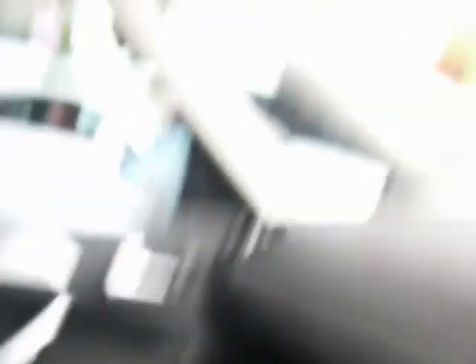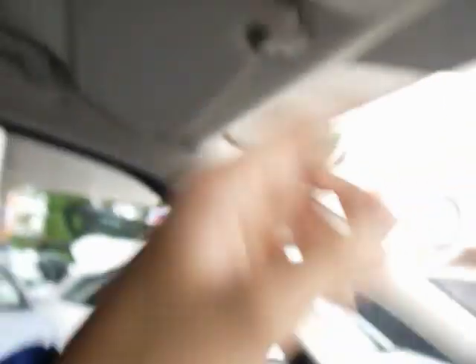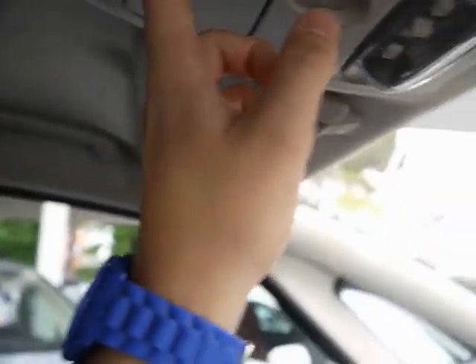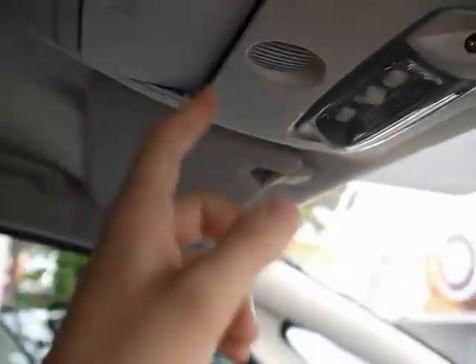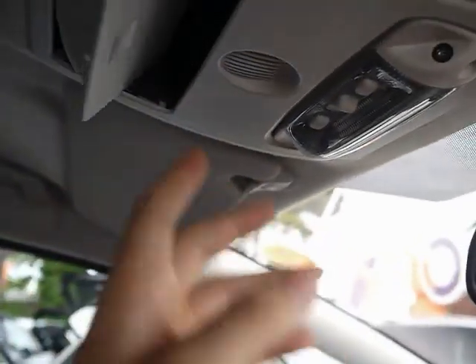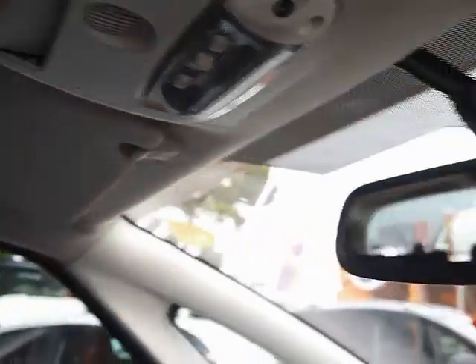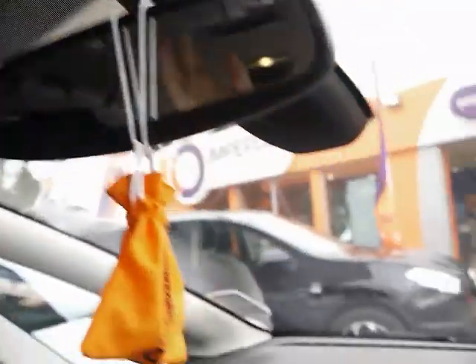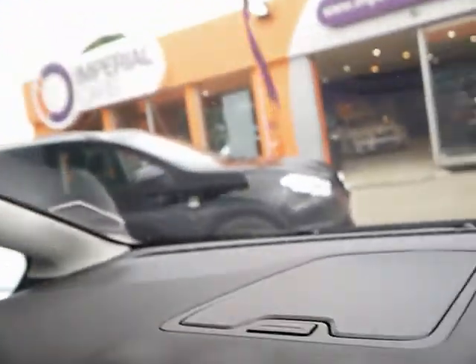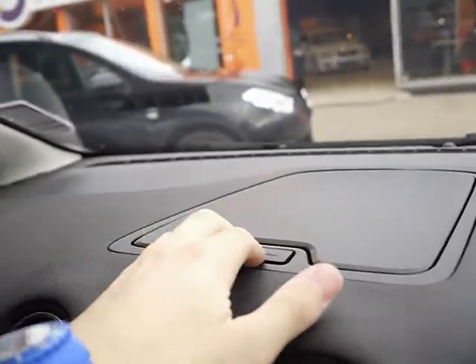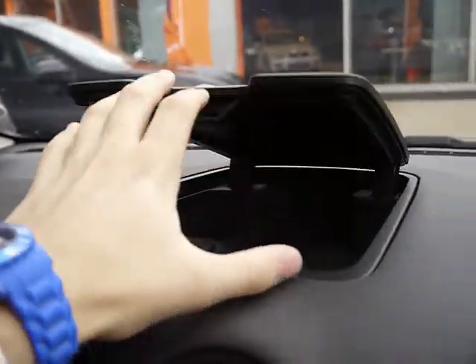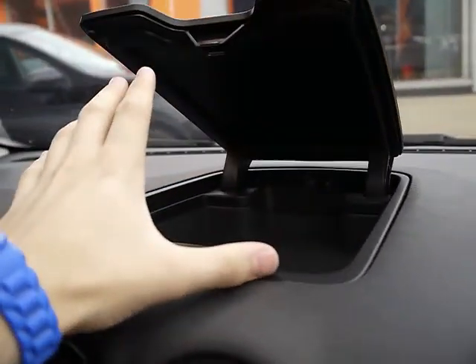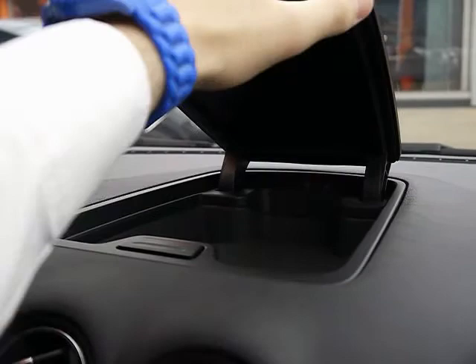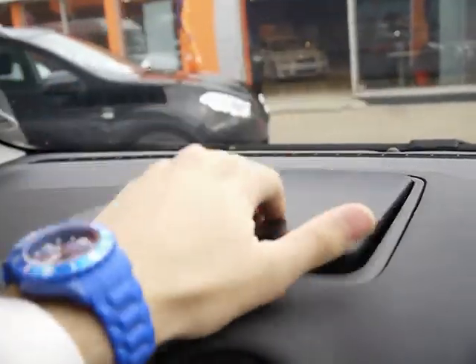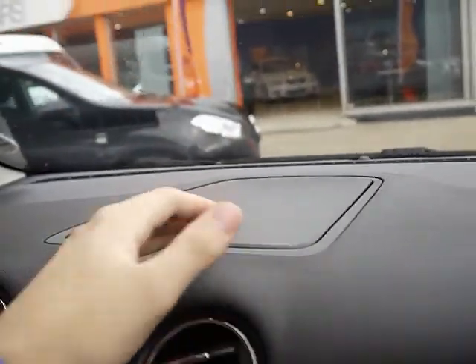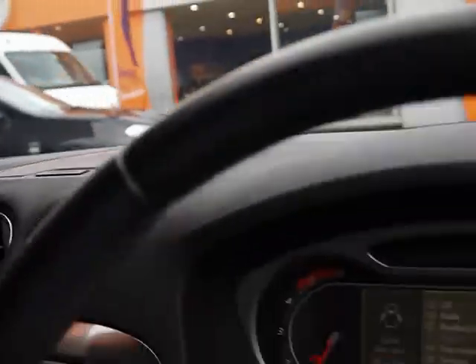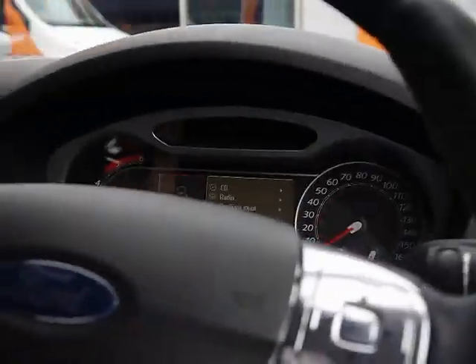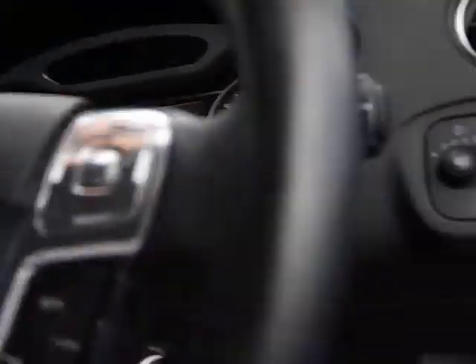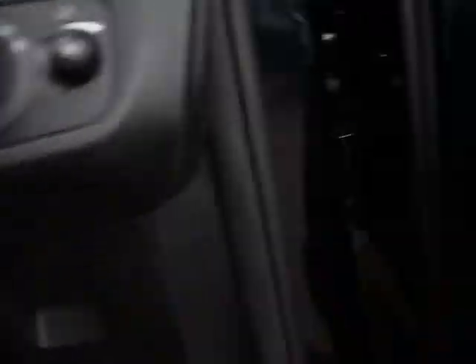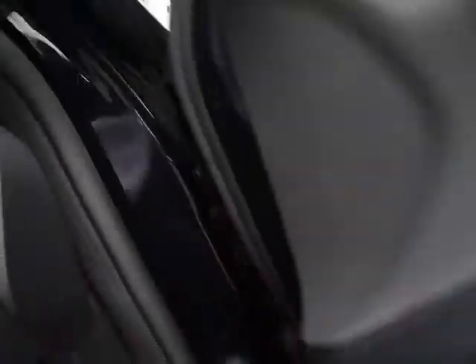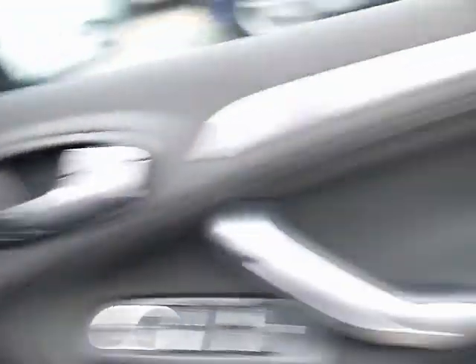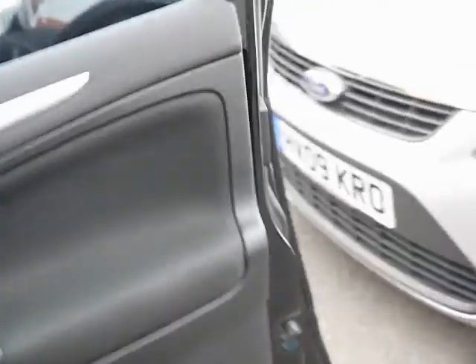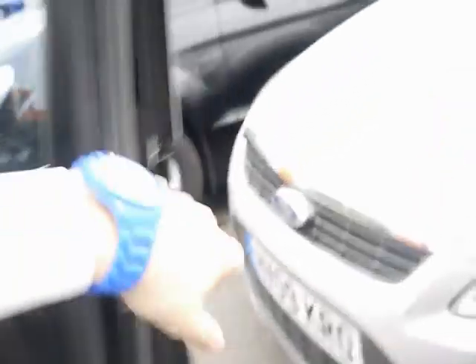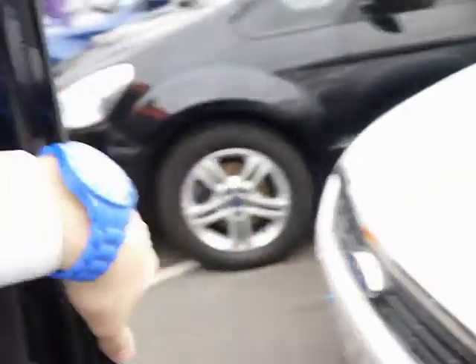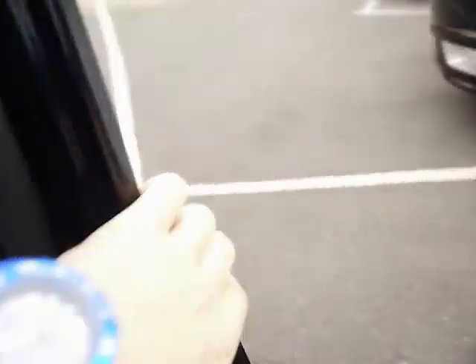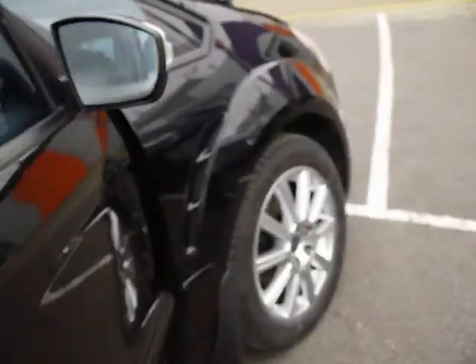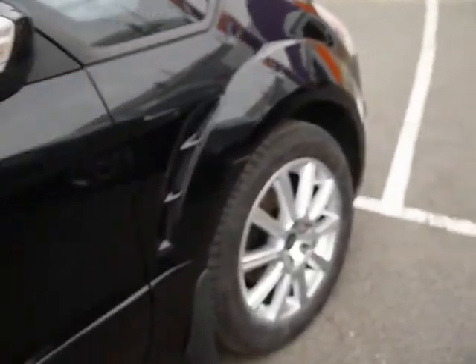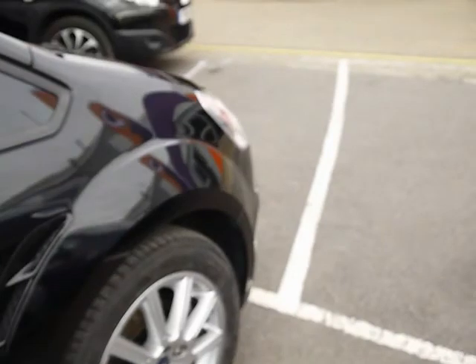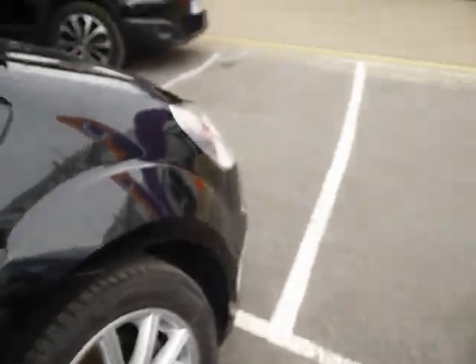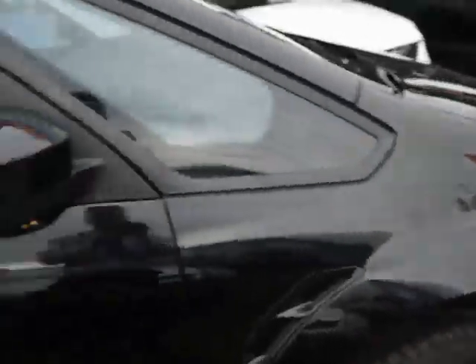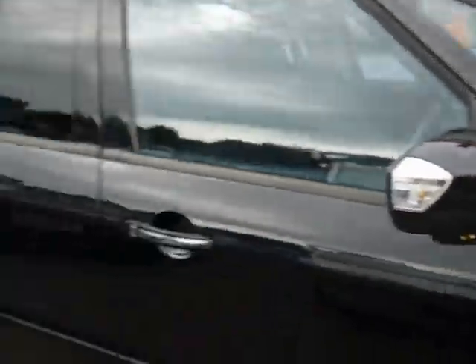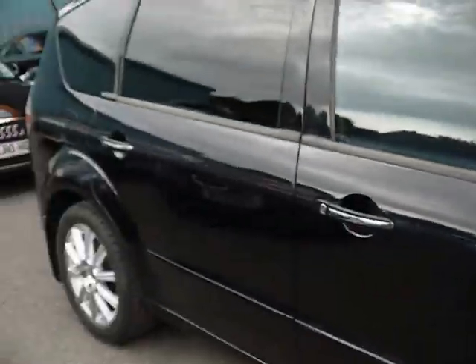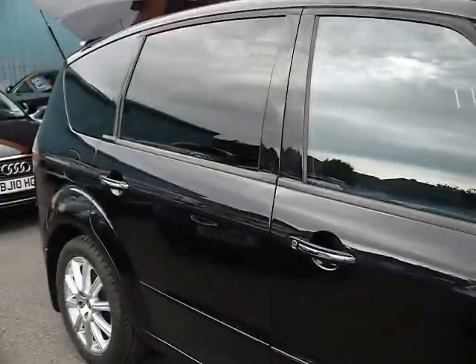Plenty of storage throughout the car, including a sunglass compartment. It's a very spacious and also economical family car.